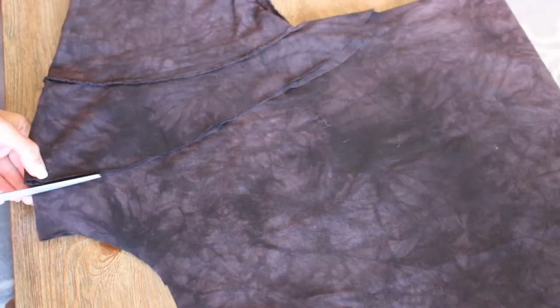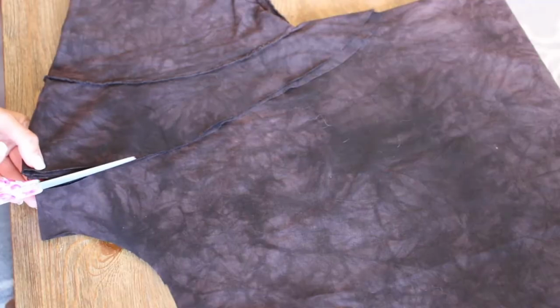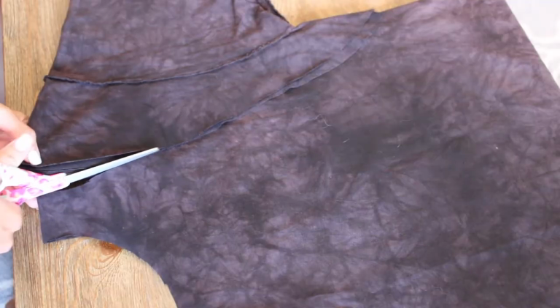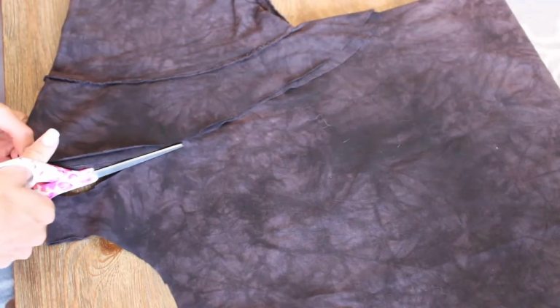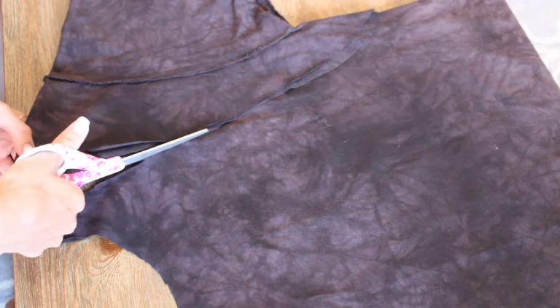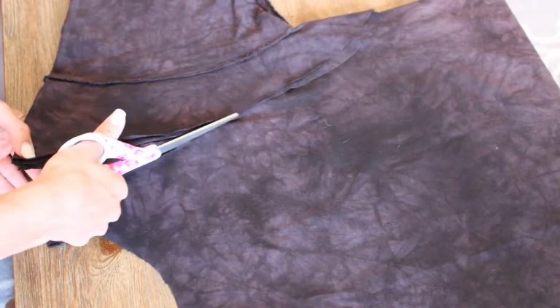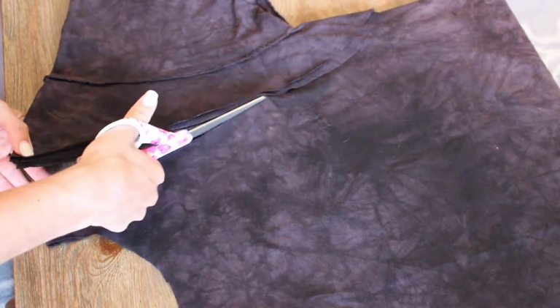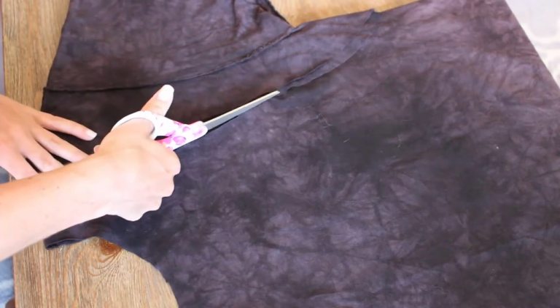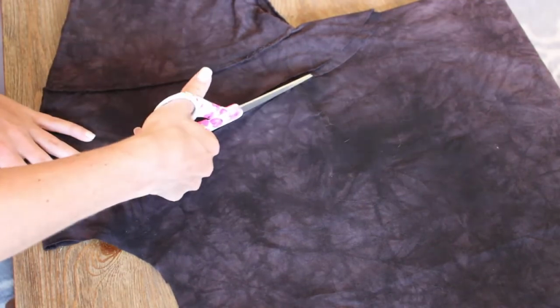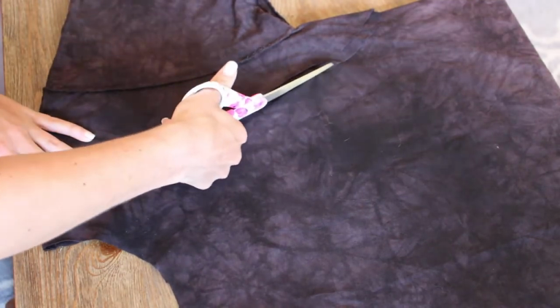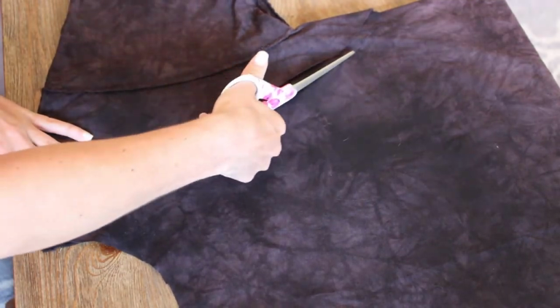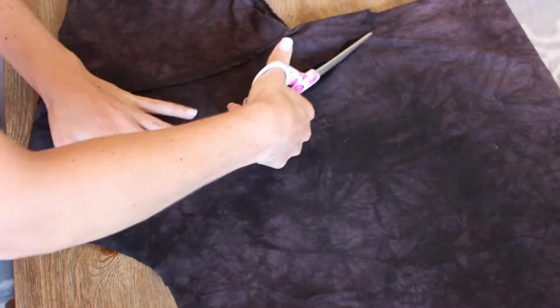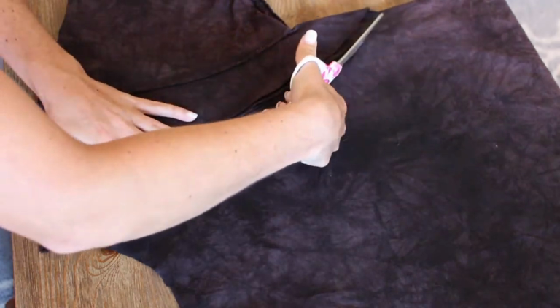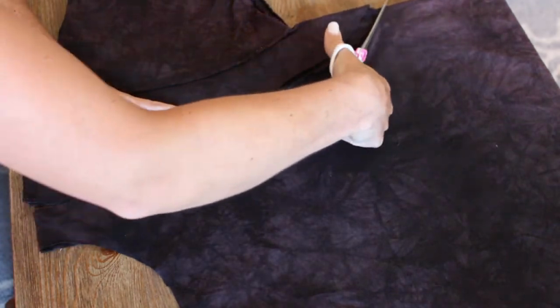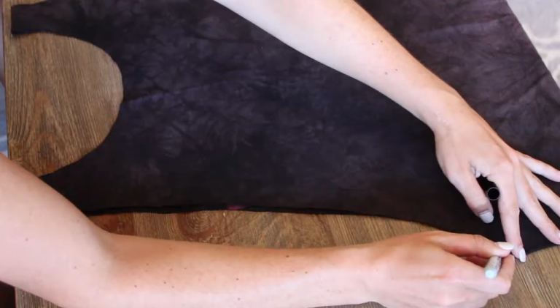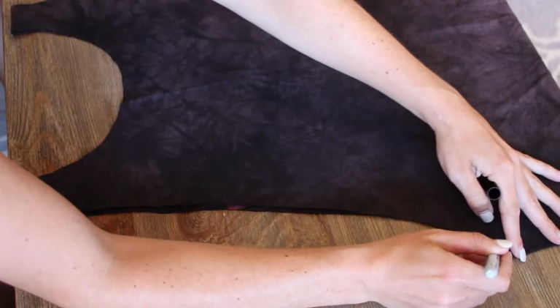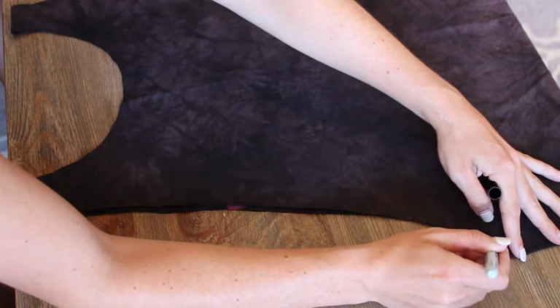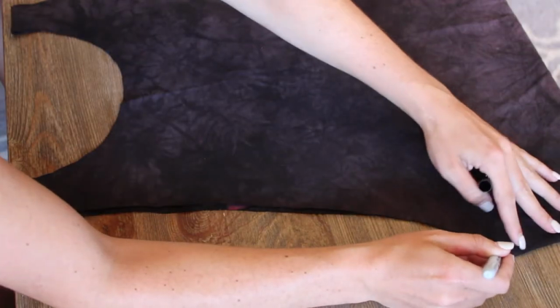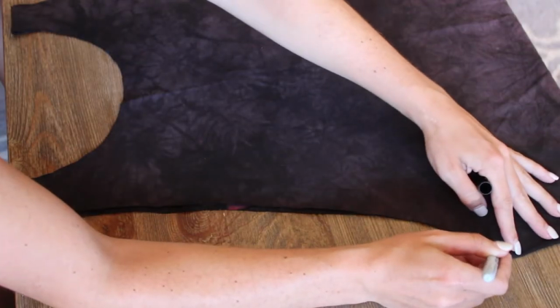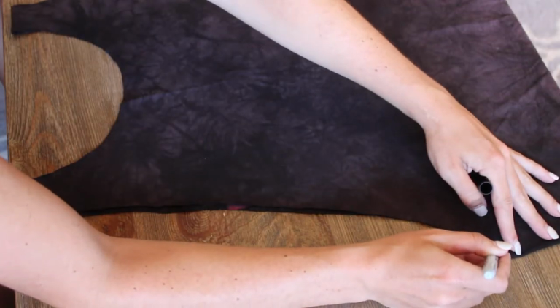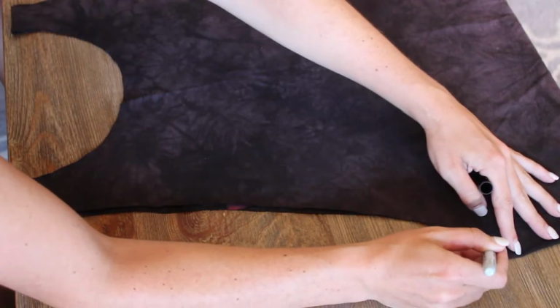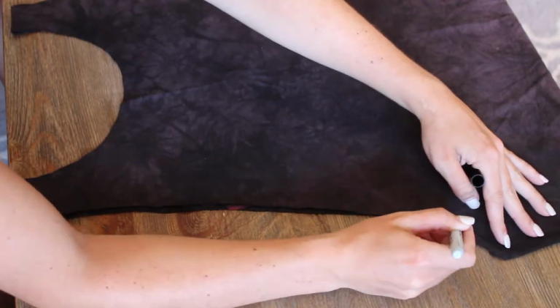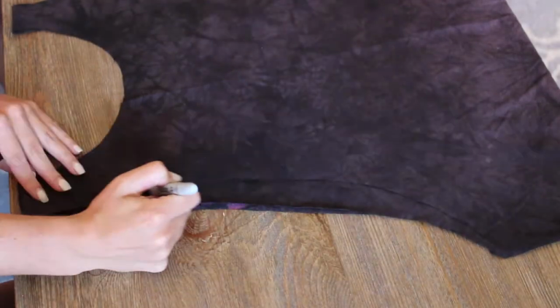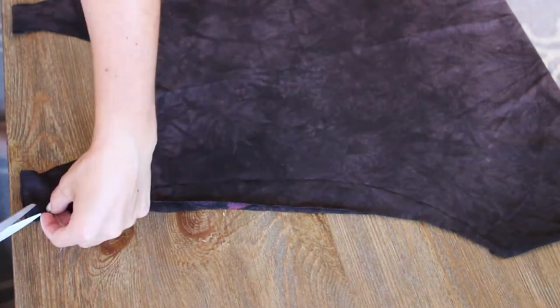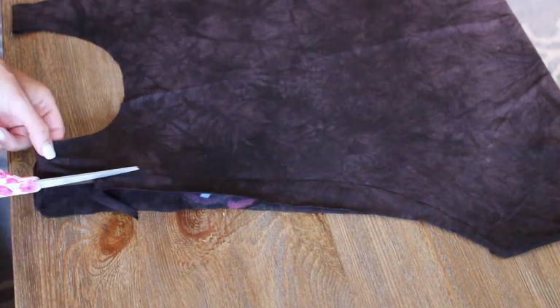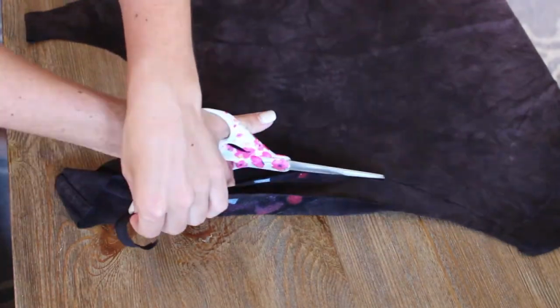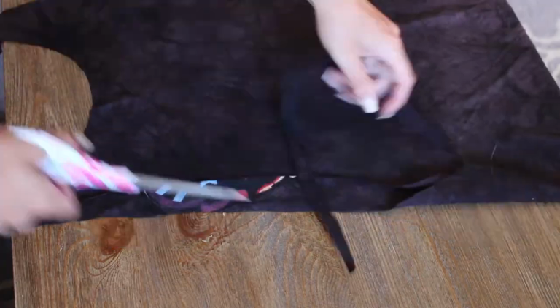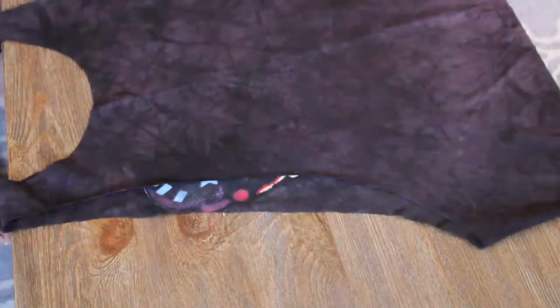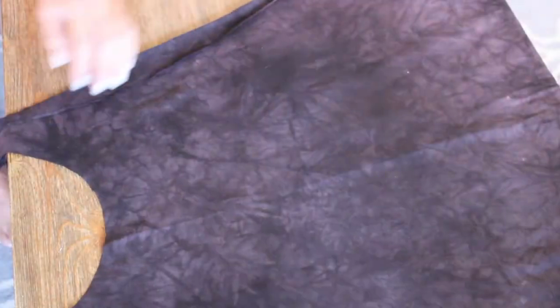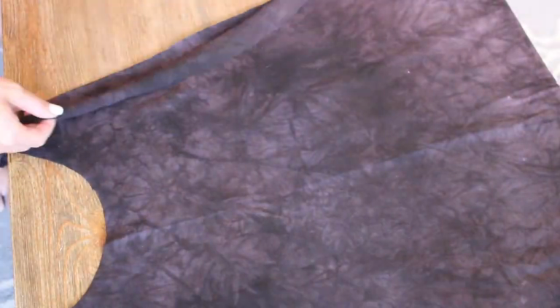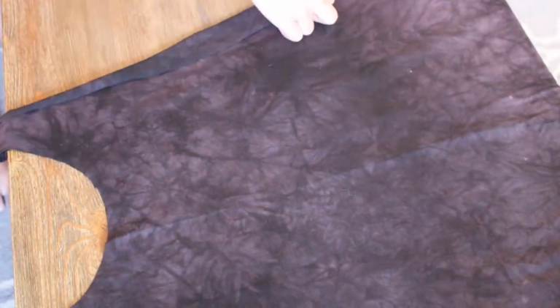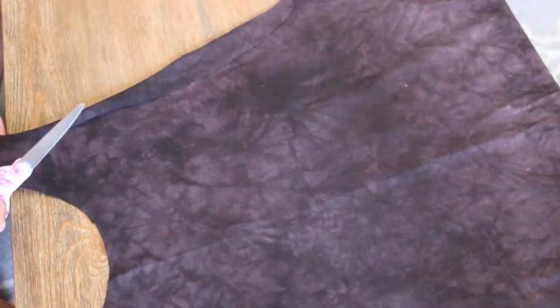Then flip that piece of material to the other side and cut out around it. Next, we're going to bring the back in a little more so it isn't pulling so much when it's bunched. Draw a line and cut it out on both sides.